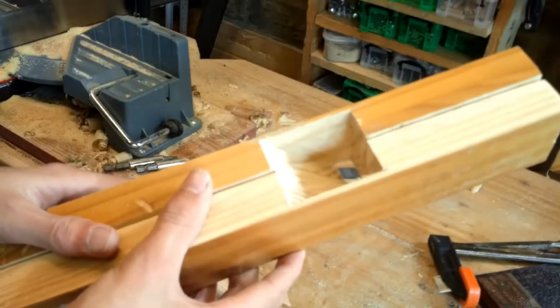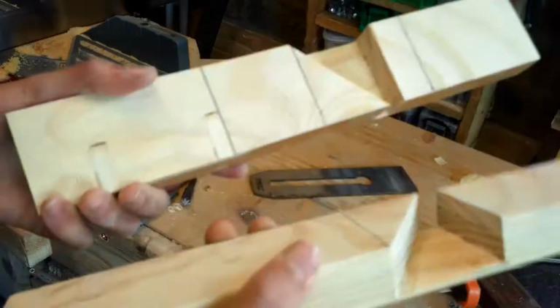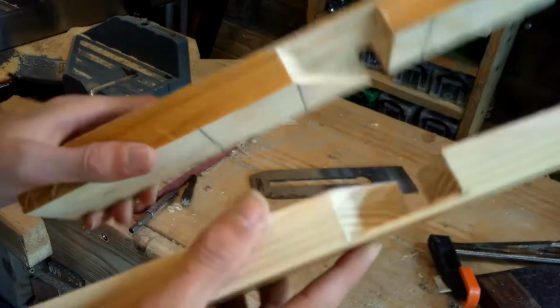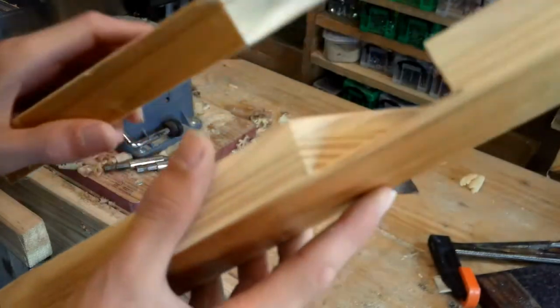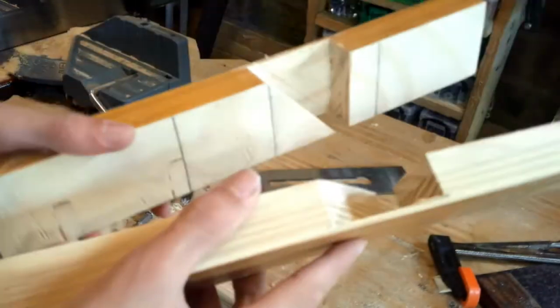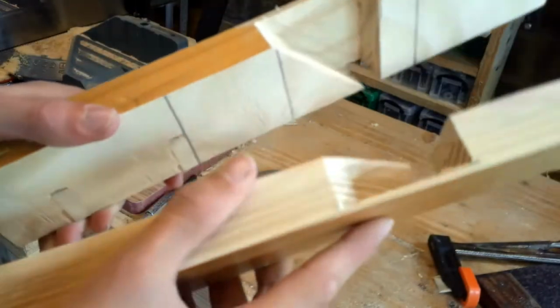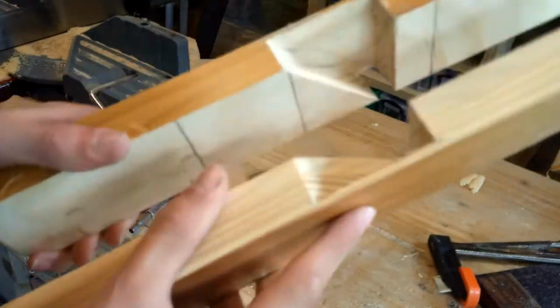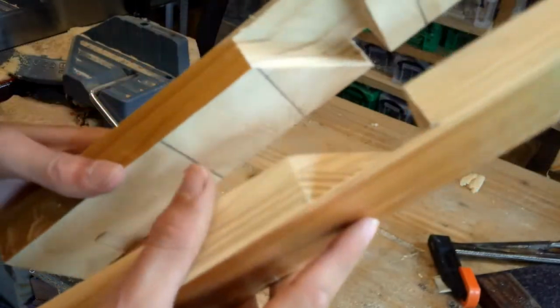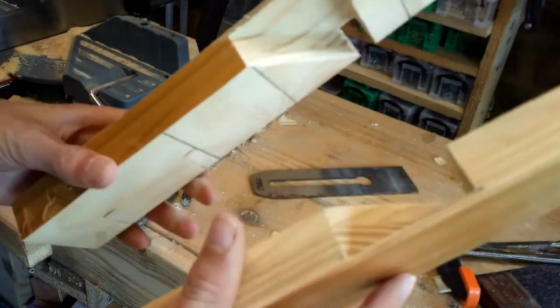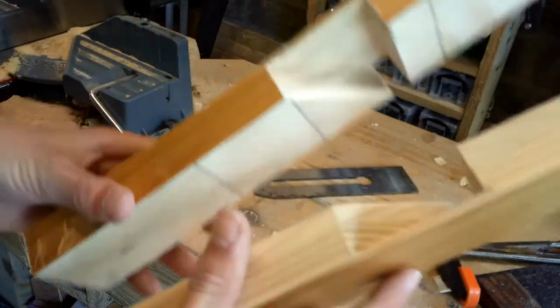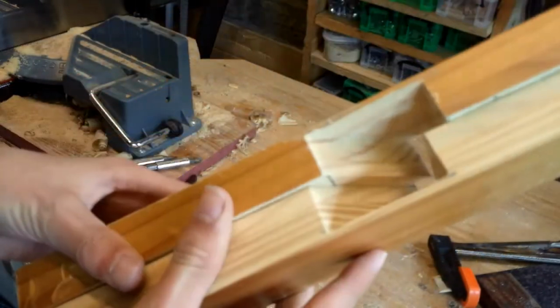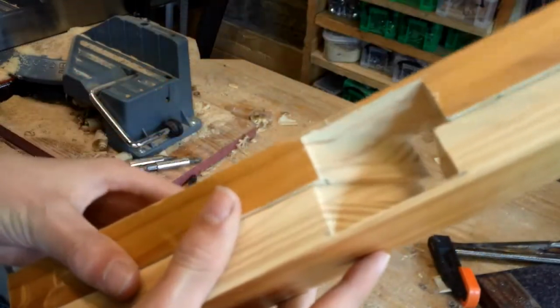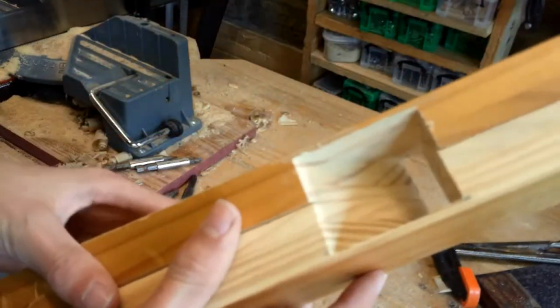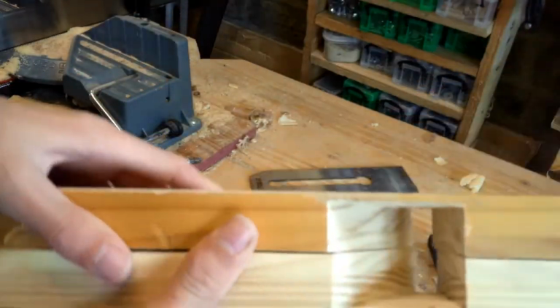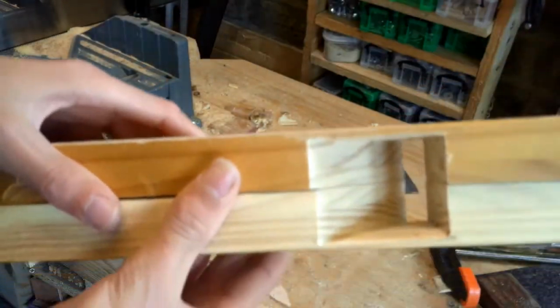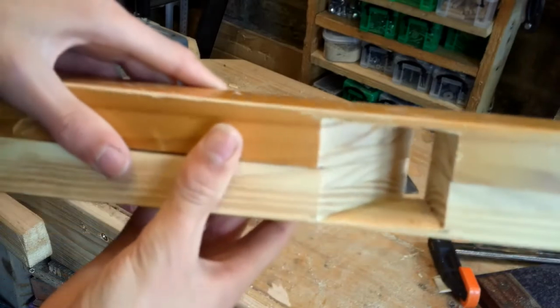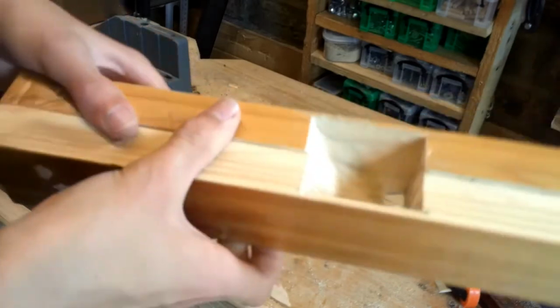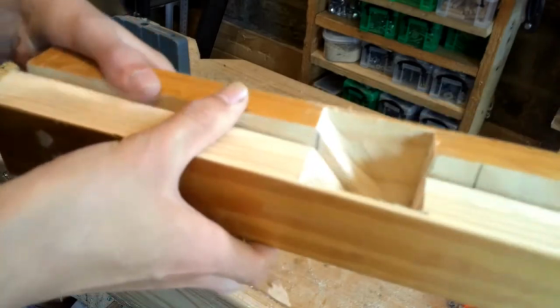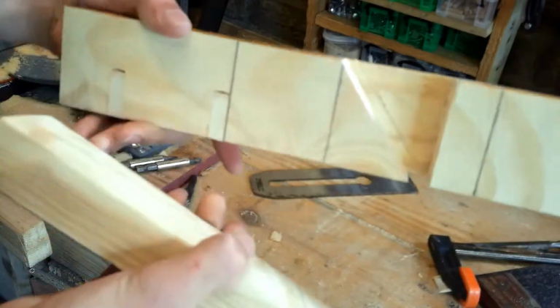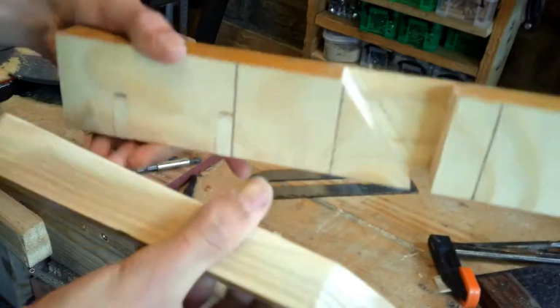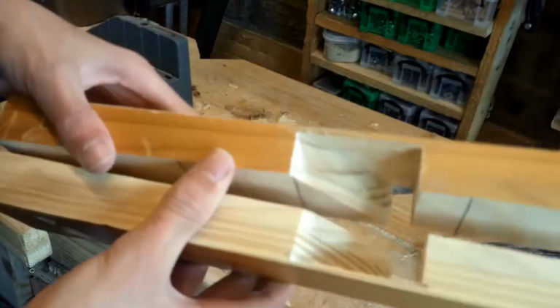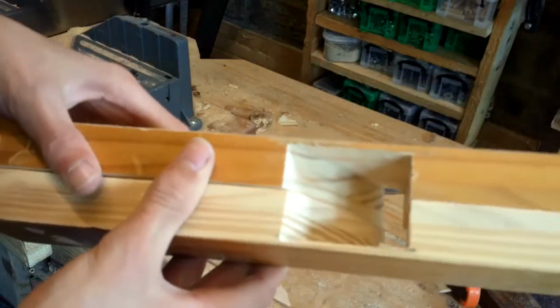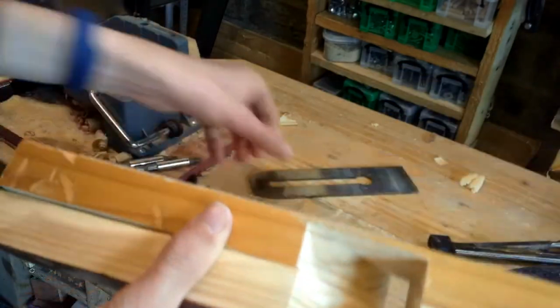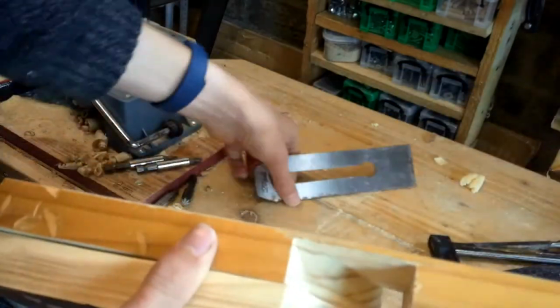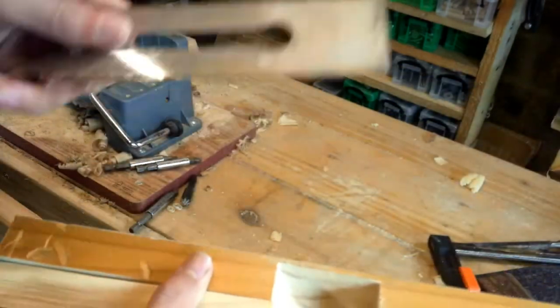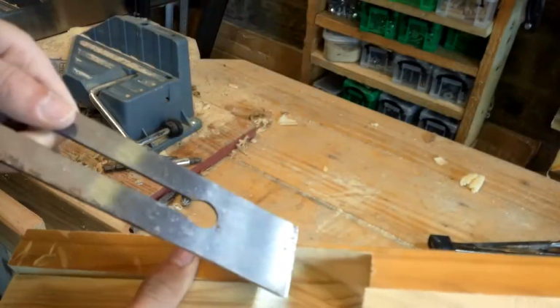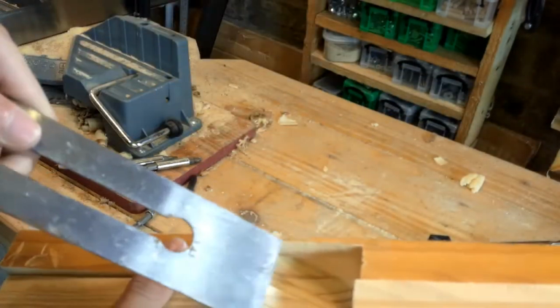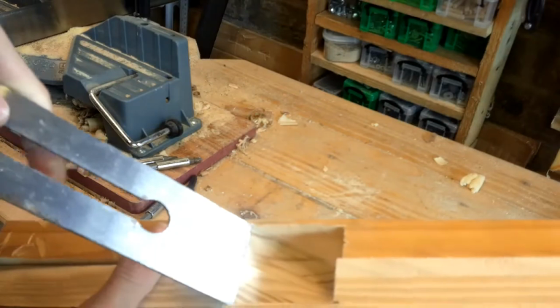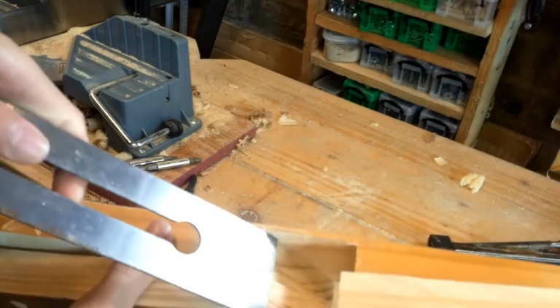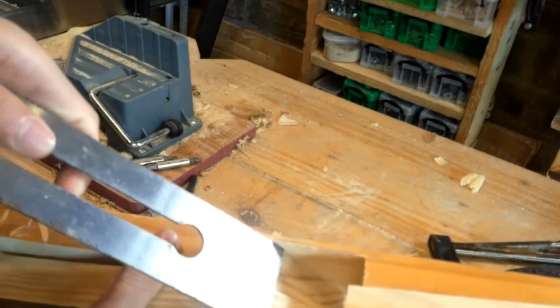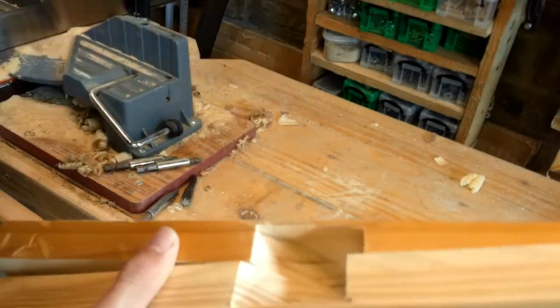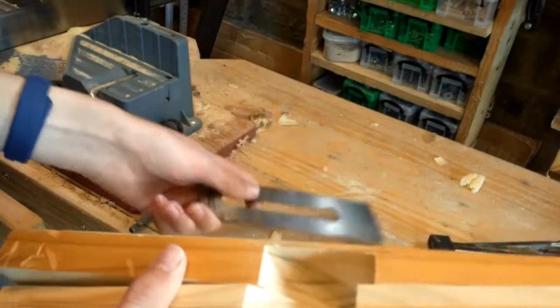Here are the two pieces that I've just cut. Essentially these are going to glue together like this to create an angled mortise, as you can see there, and this is going to allow the plane blade just to slip into there like that.